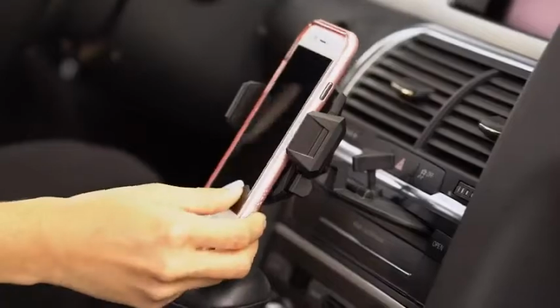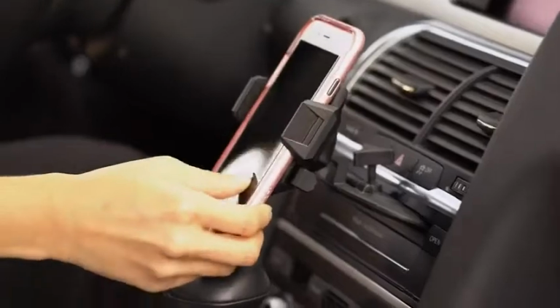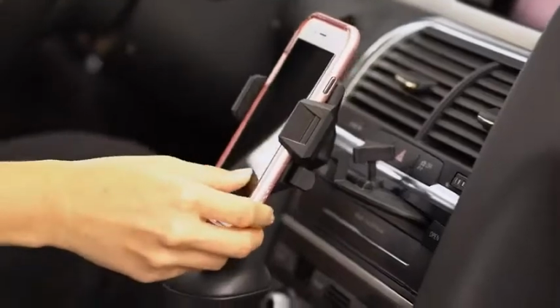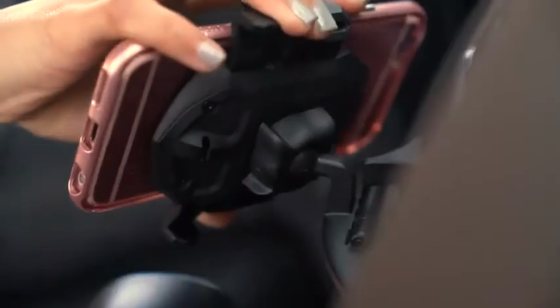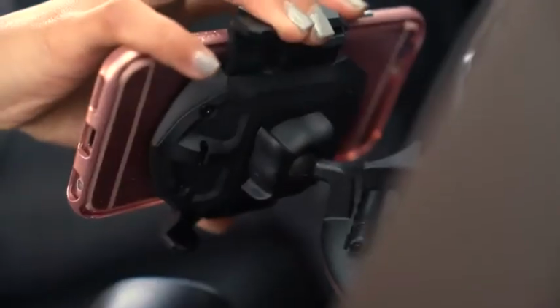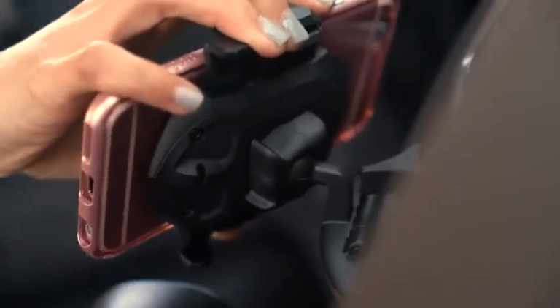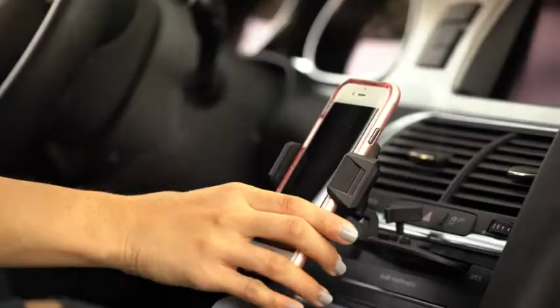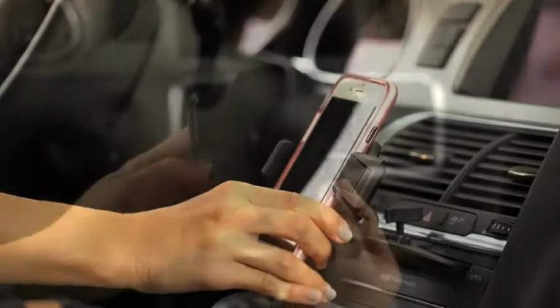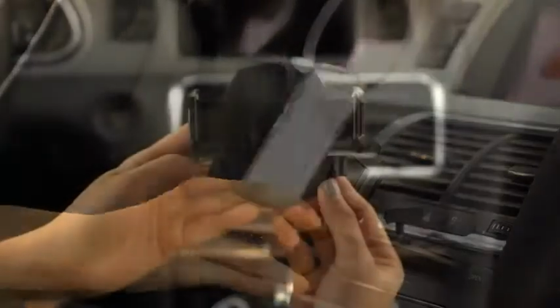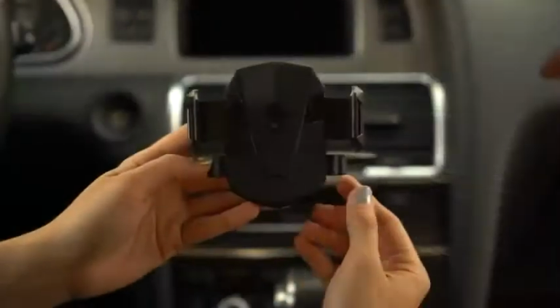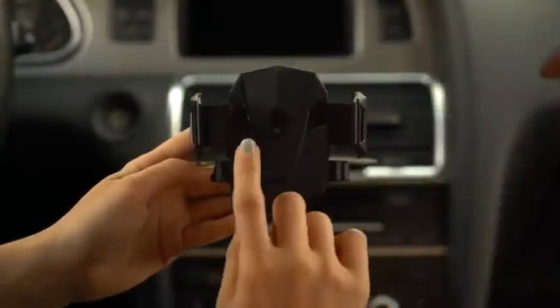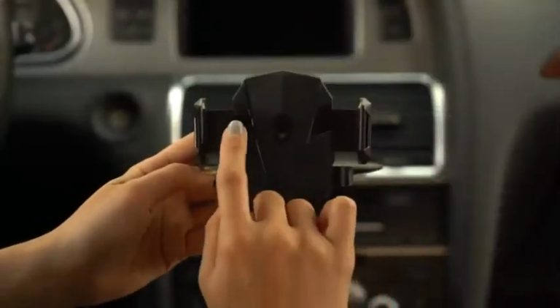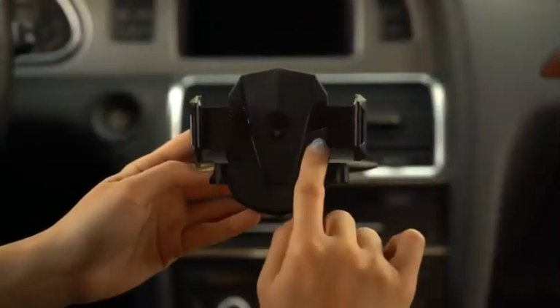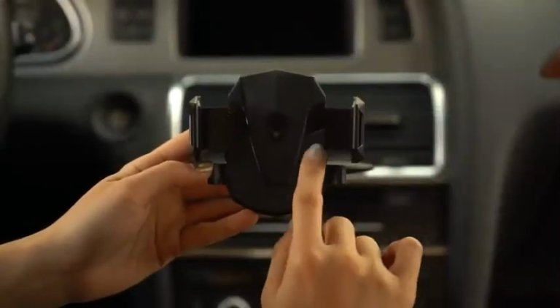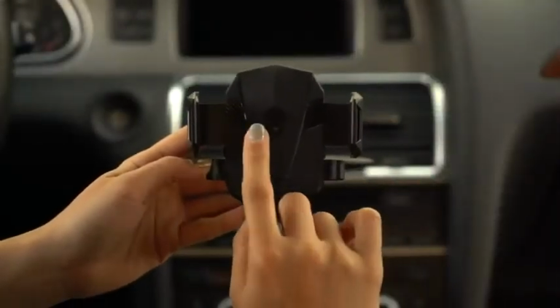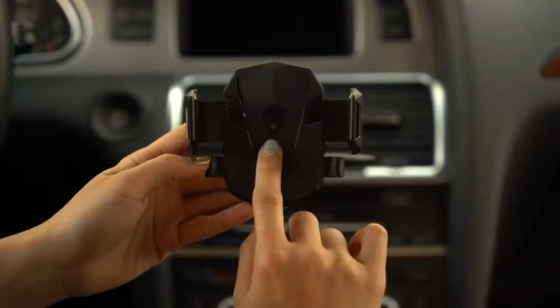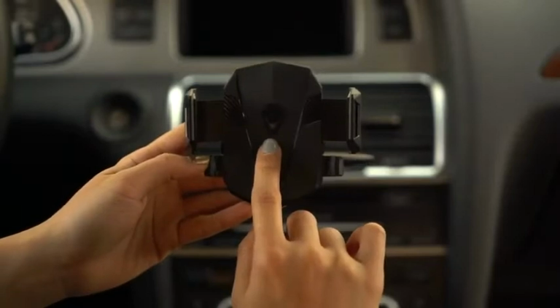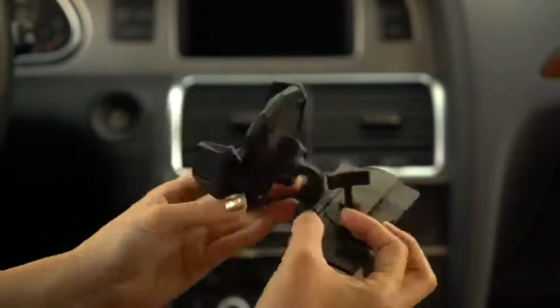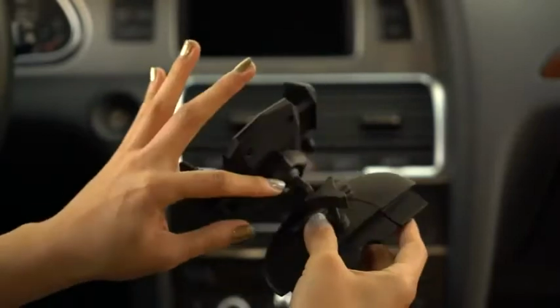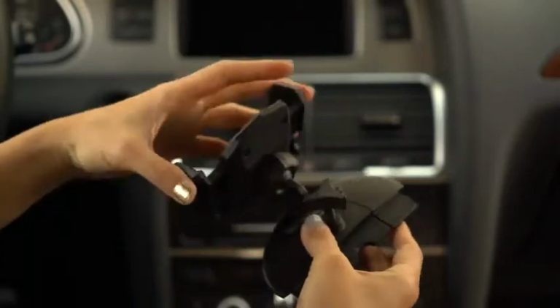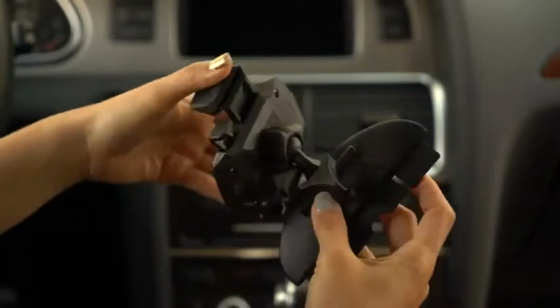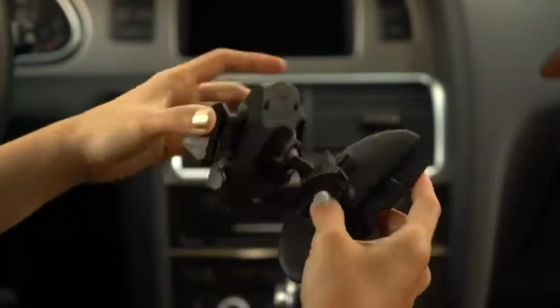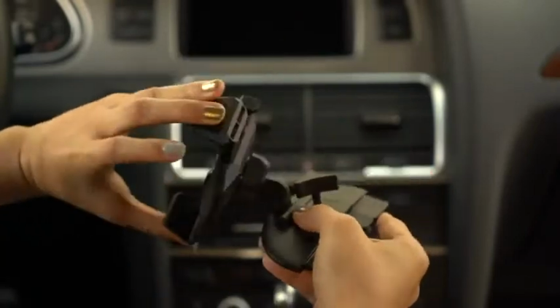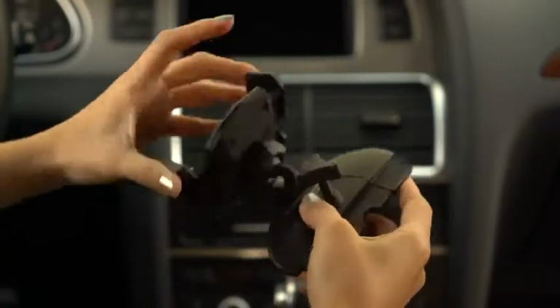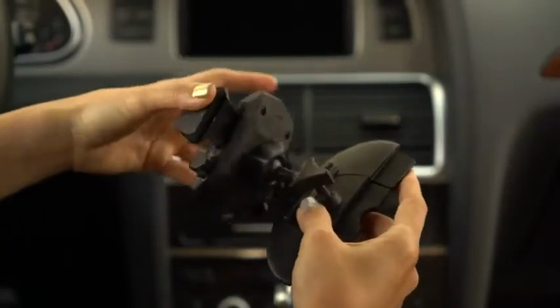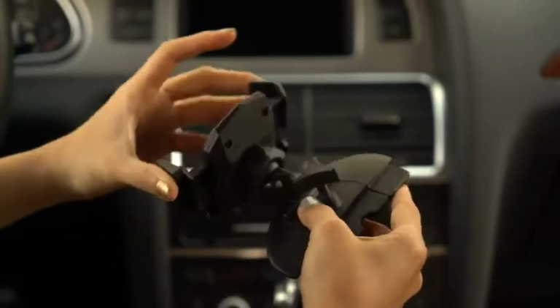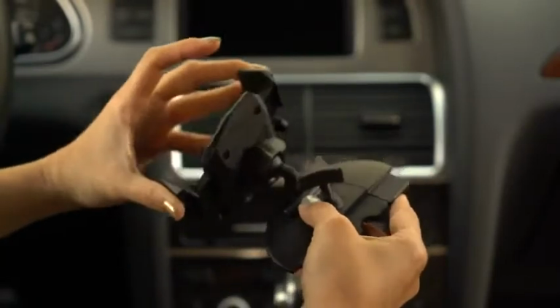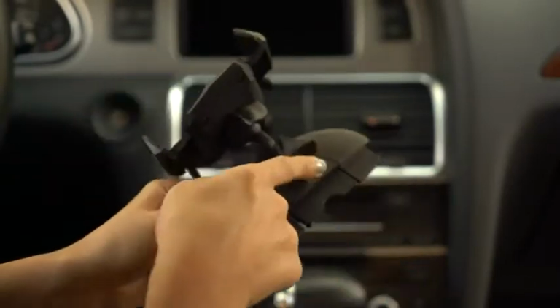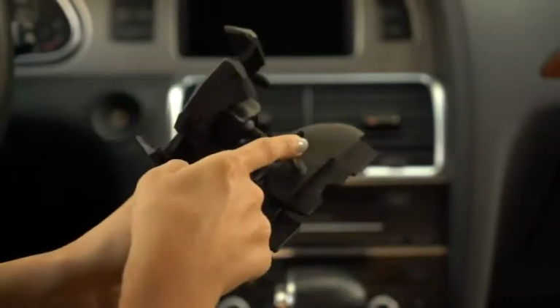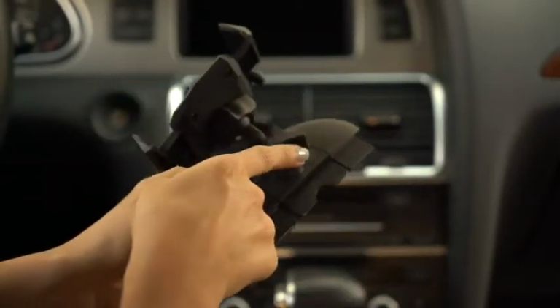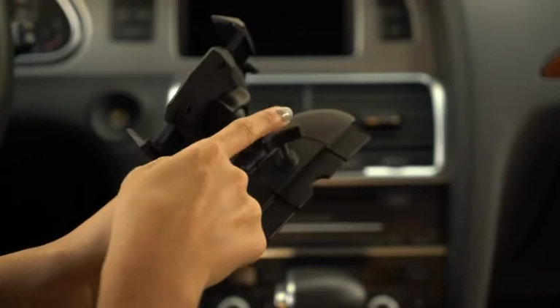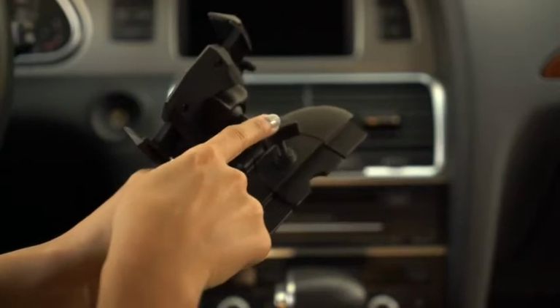Keep your phone secure on a Quell CD mount. It features the signature Quell mount look with one-tap technology and a 360 ball rotation that lets you enjoy your phone in portrait or landscape mode.